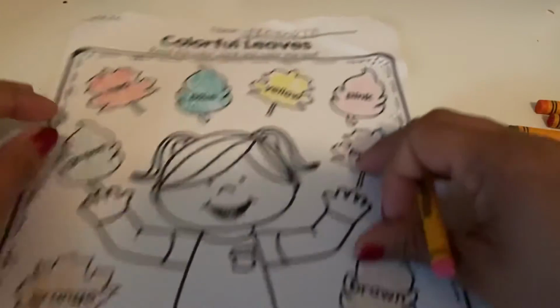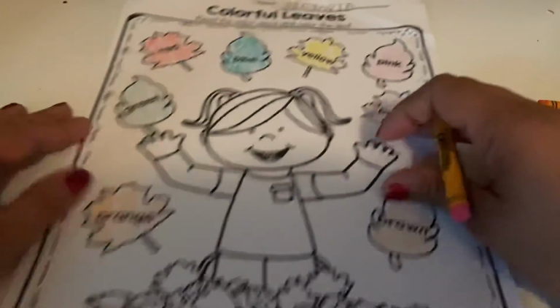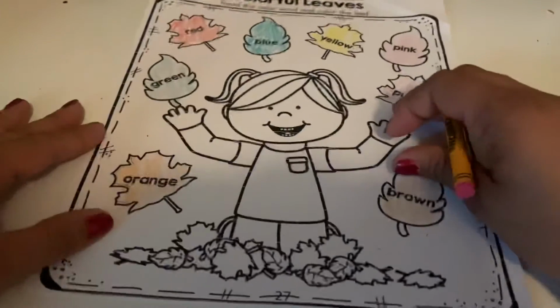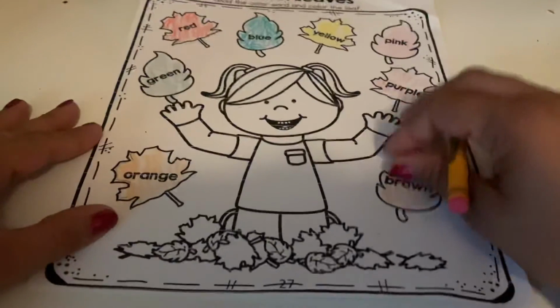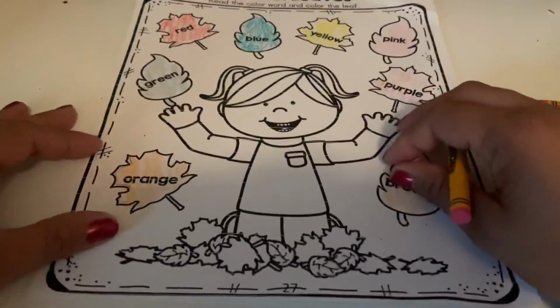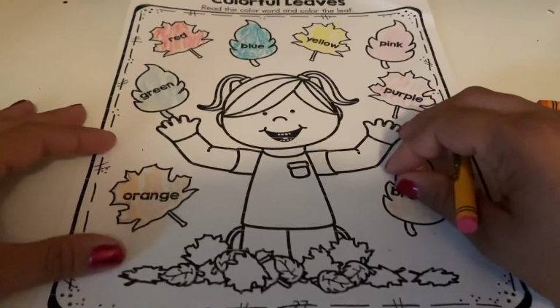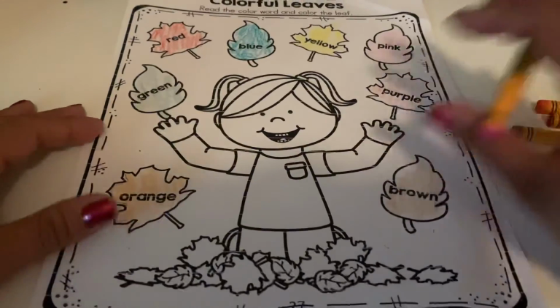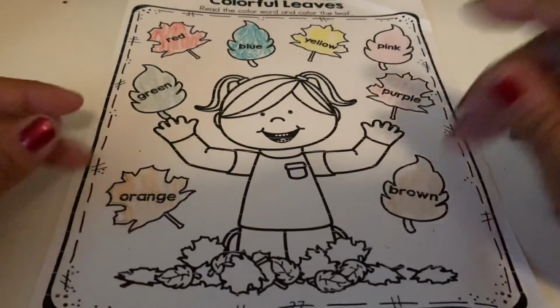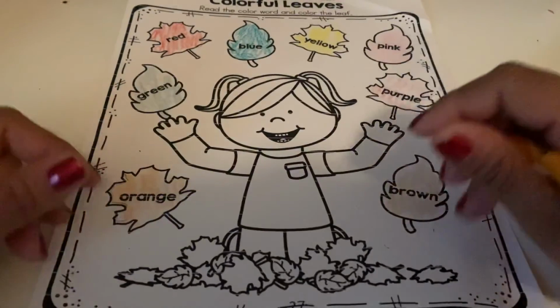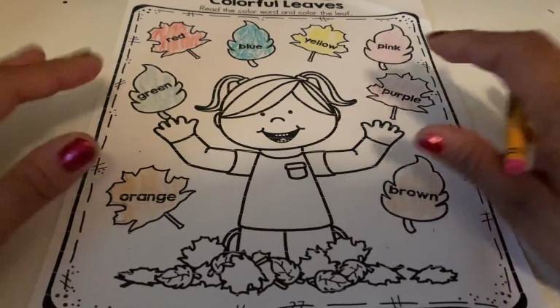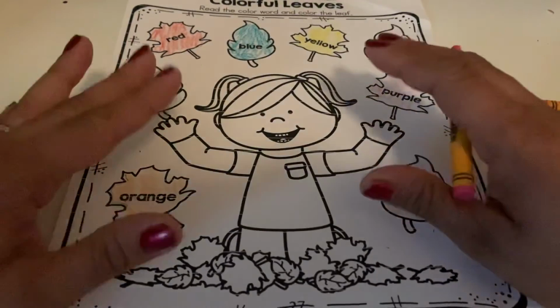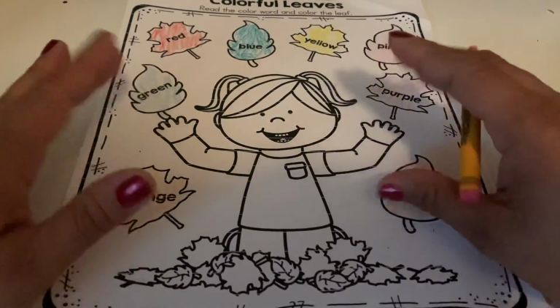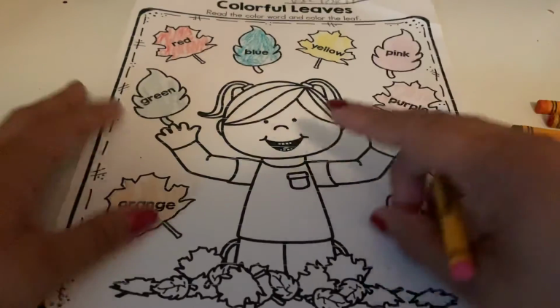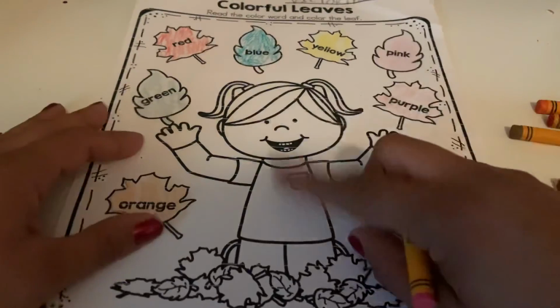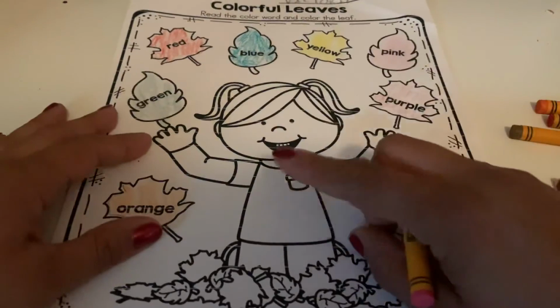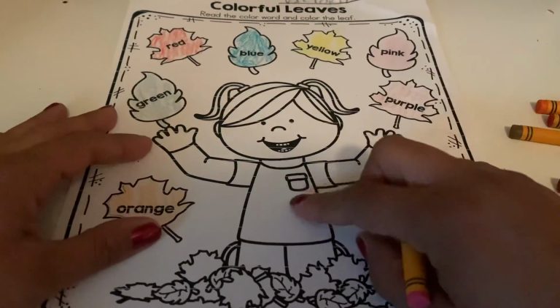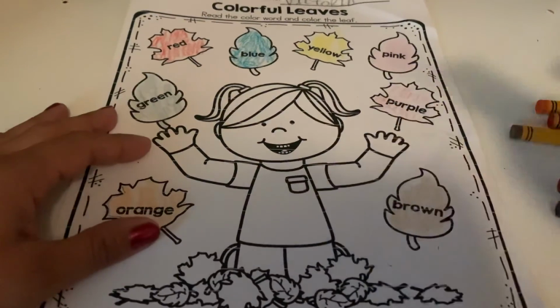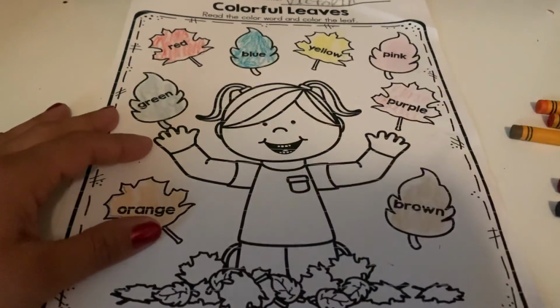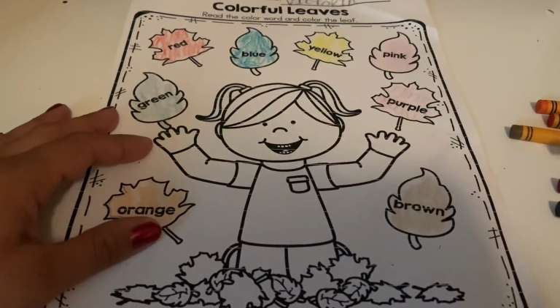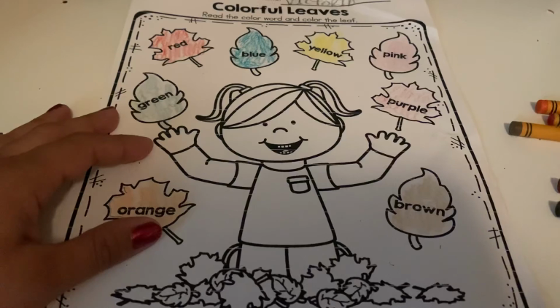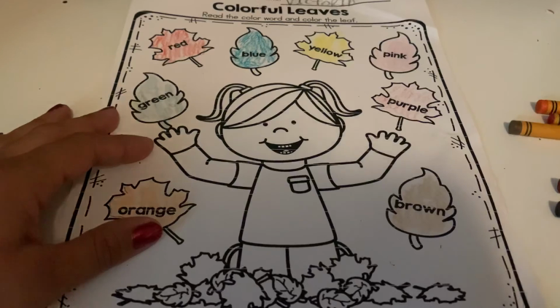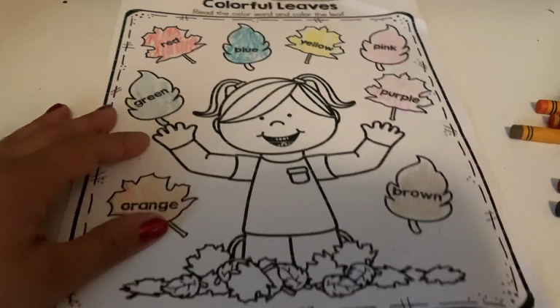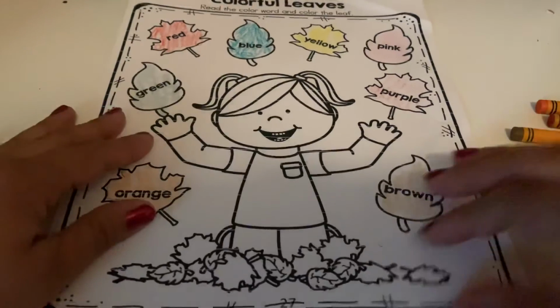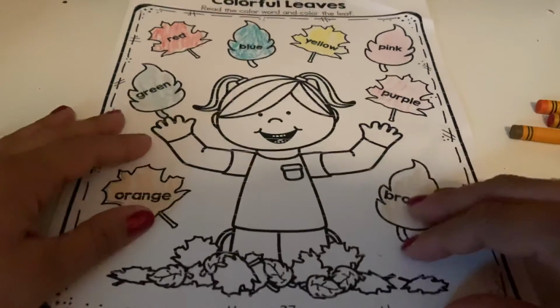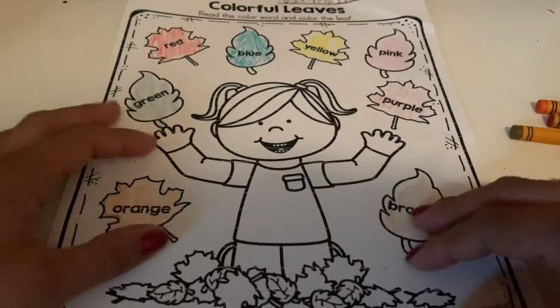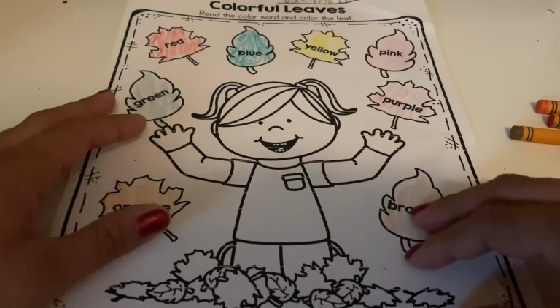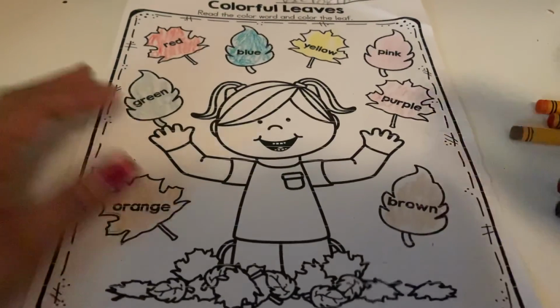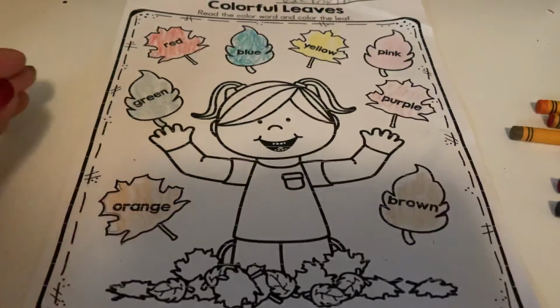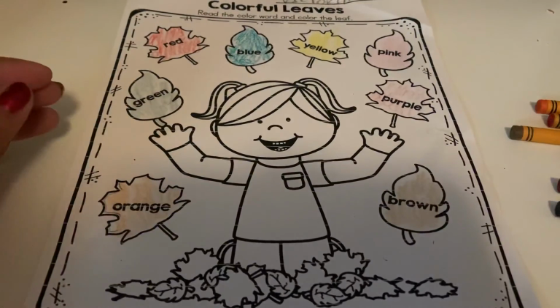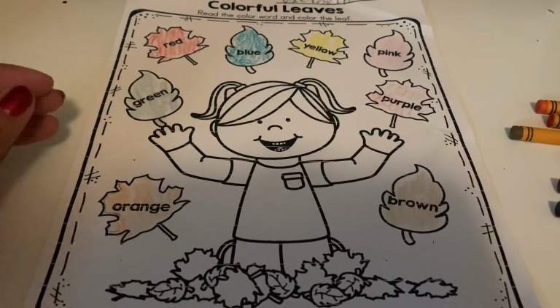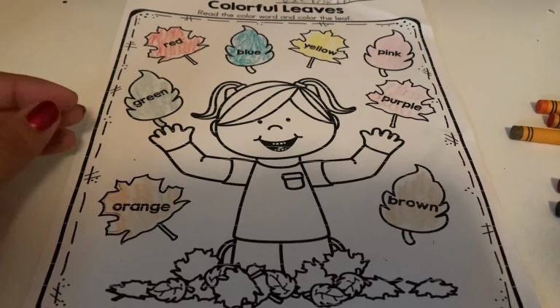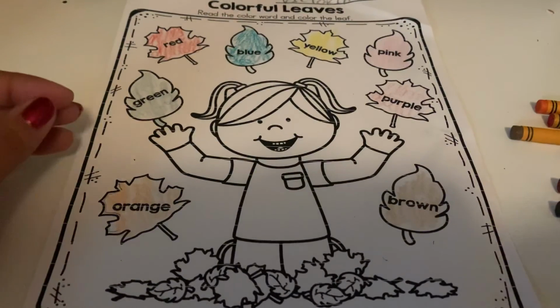Okay, once you guys are done coloring all the leaves, you guys can color the little girl, and then you are all done. Good job!